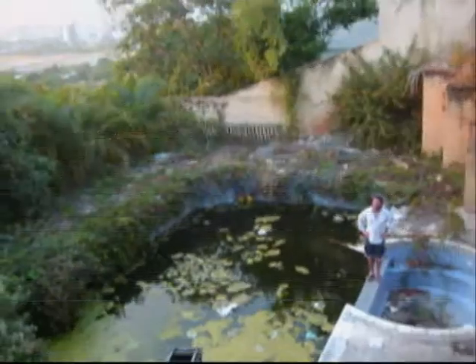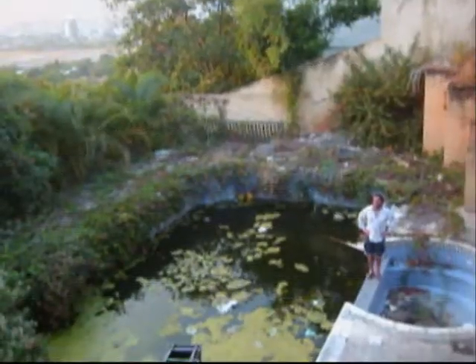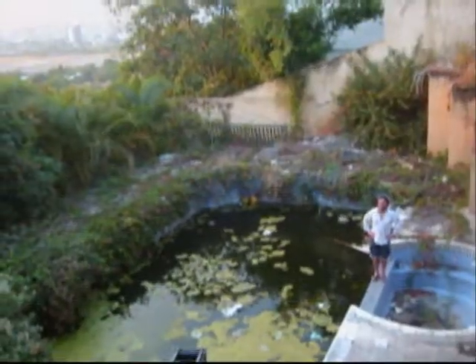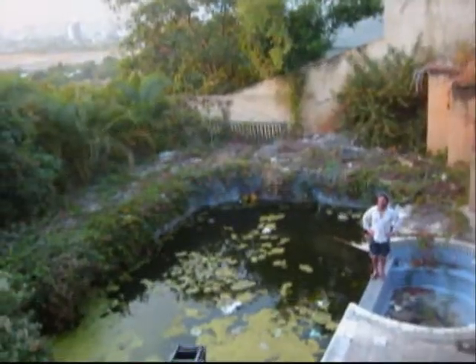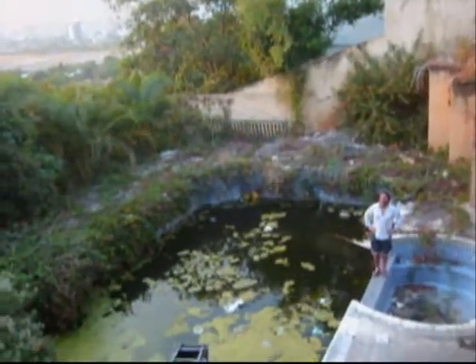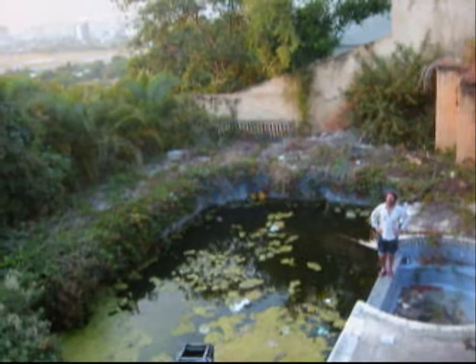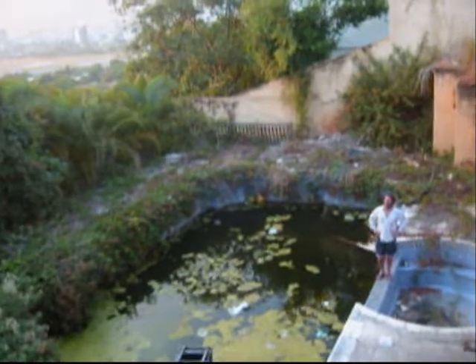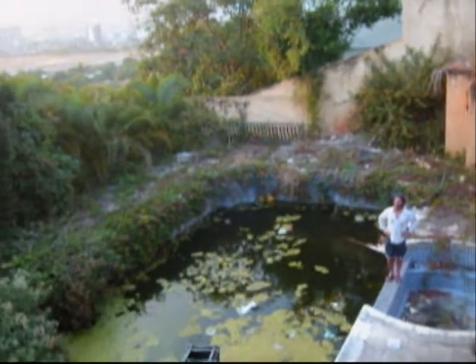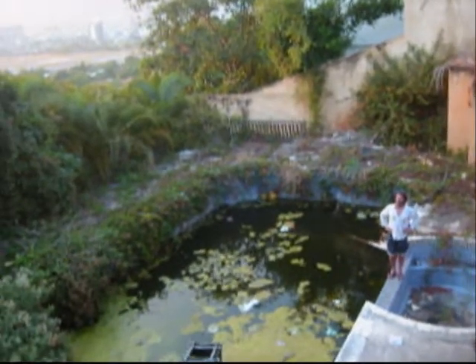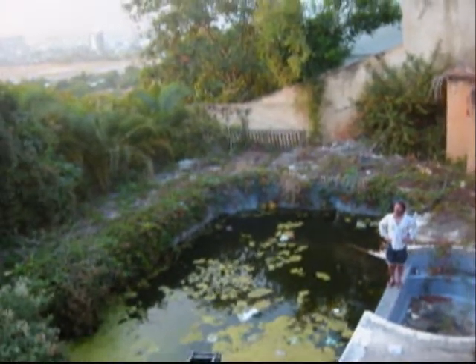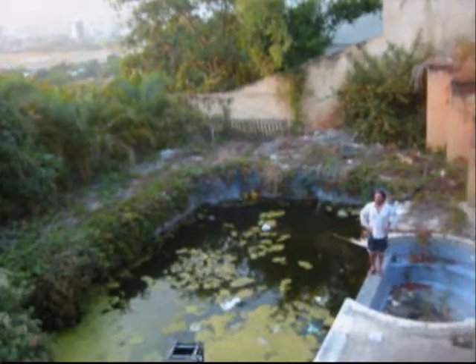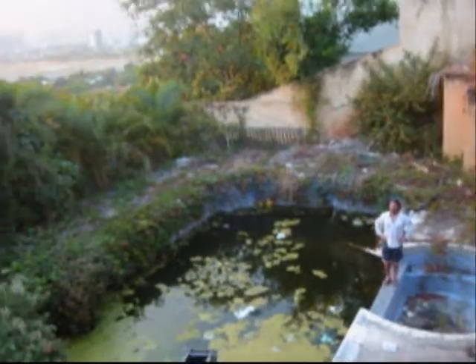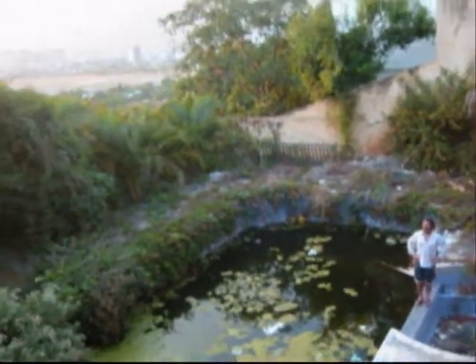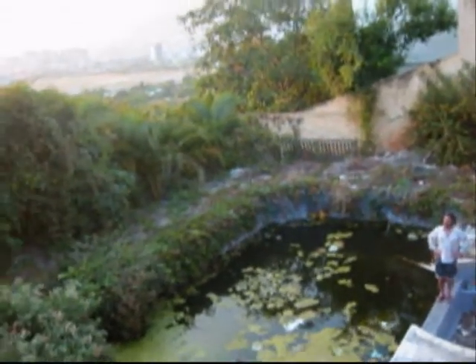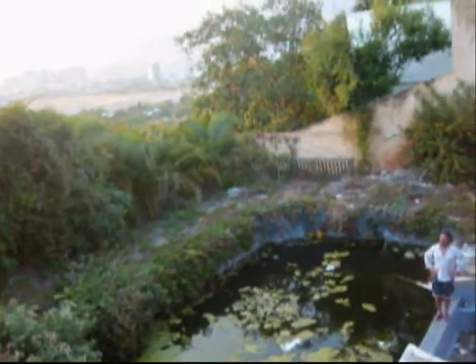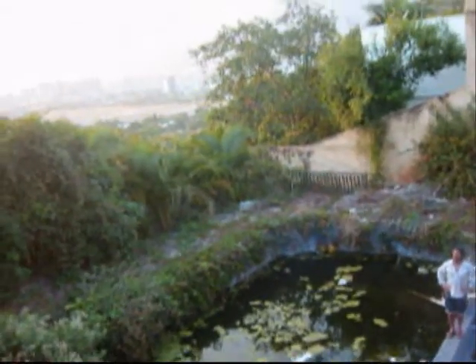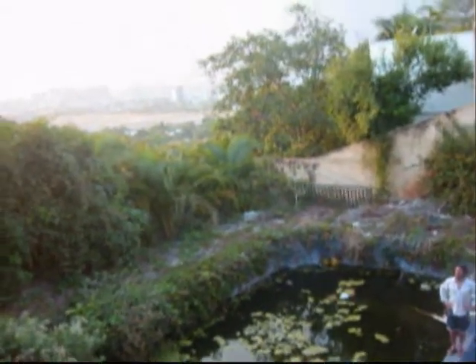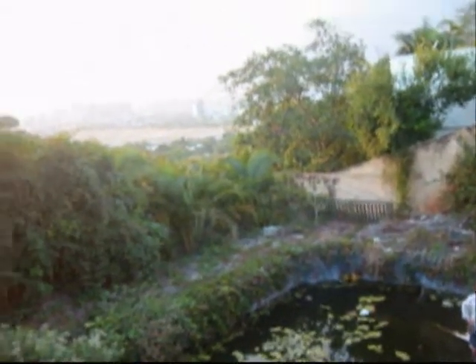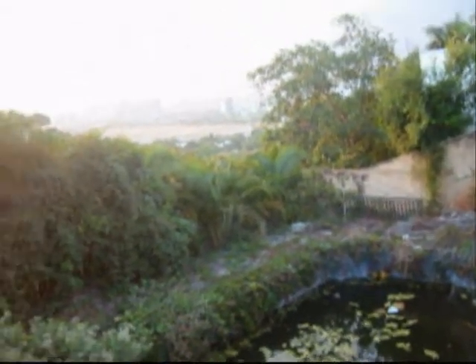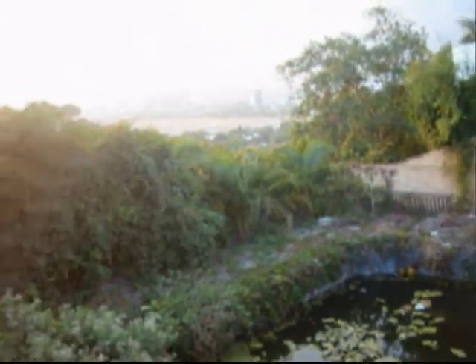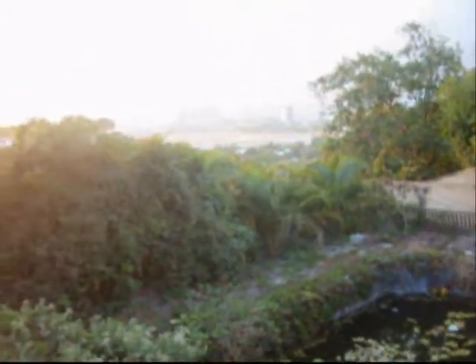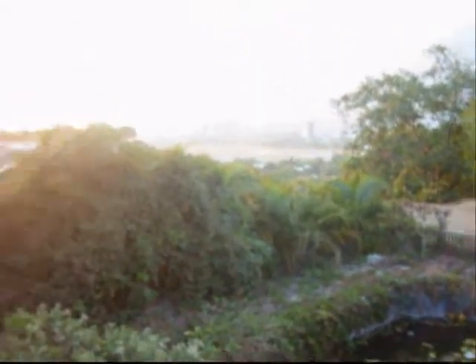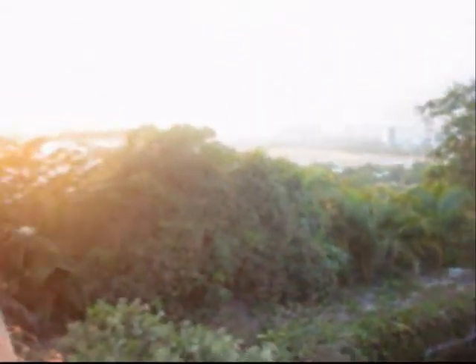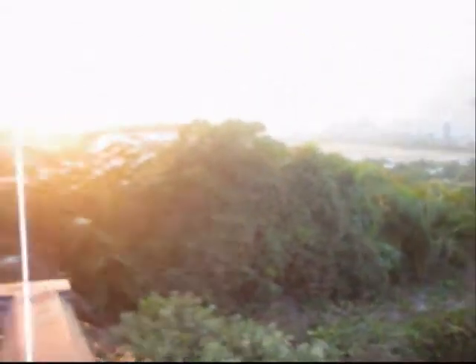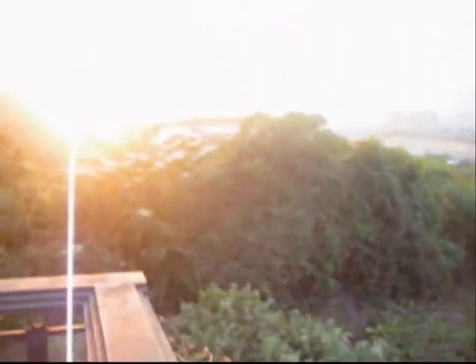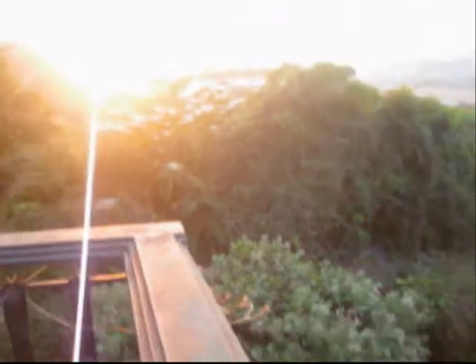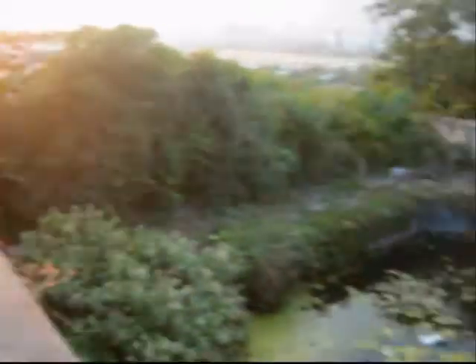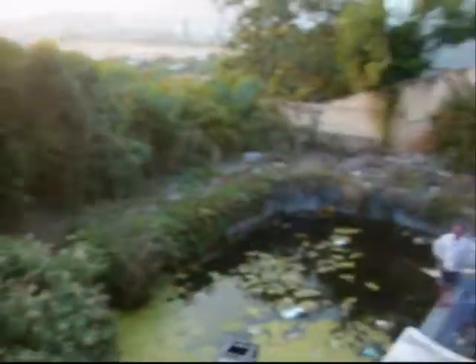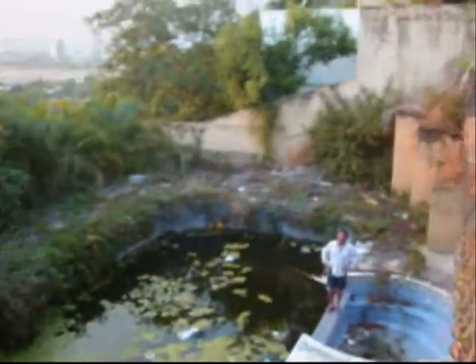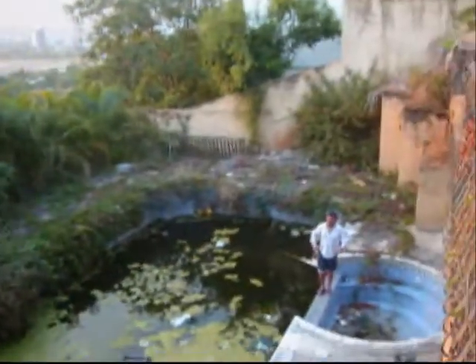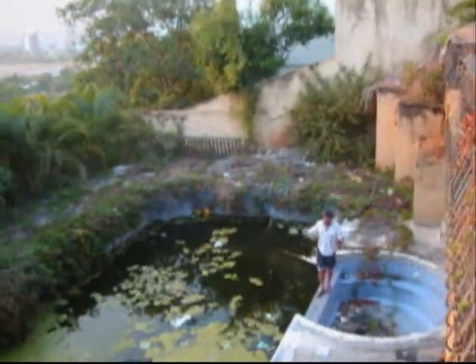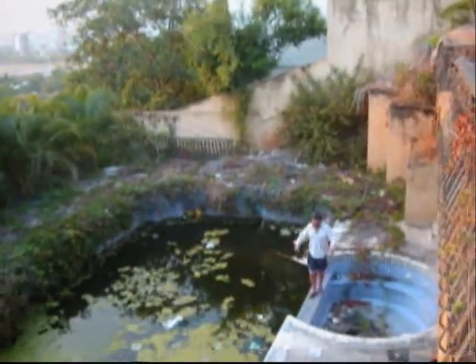This is the site of the mansion, and we're going to divert into a family home and have a world headquarters for the nature spirit. Fucked up!